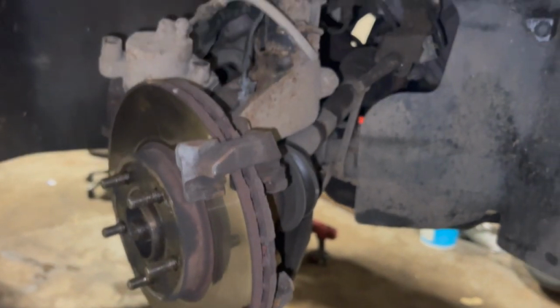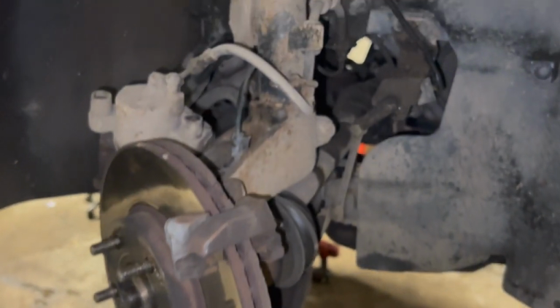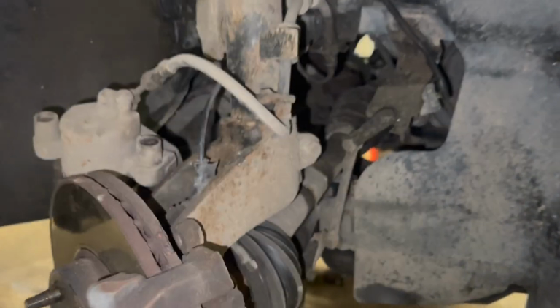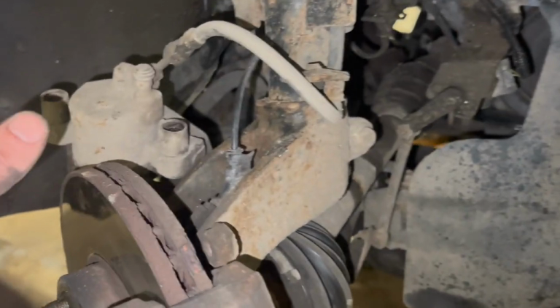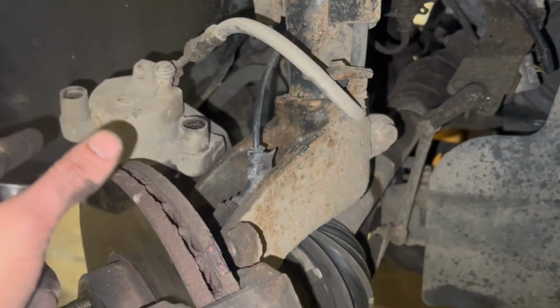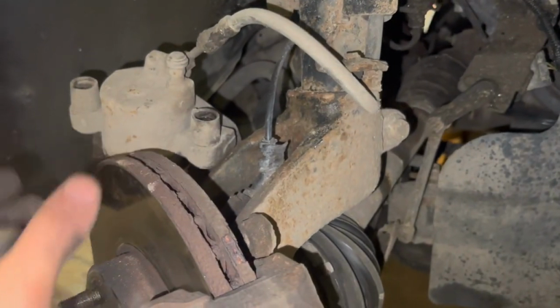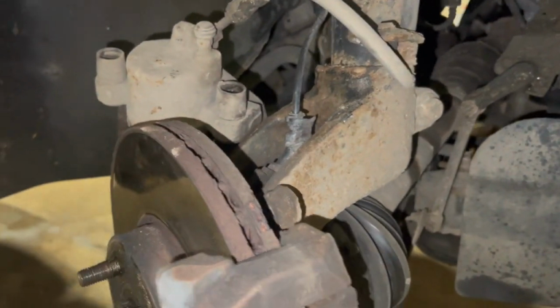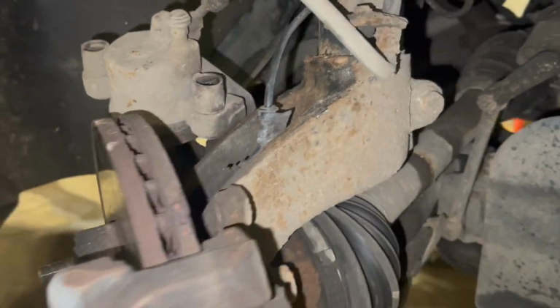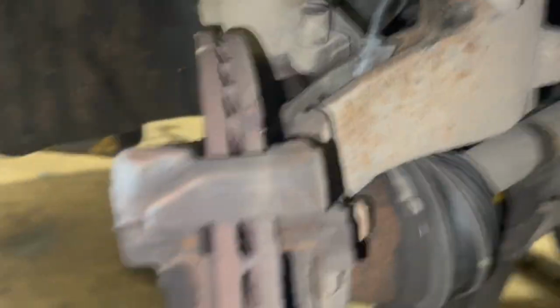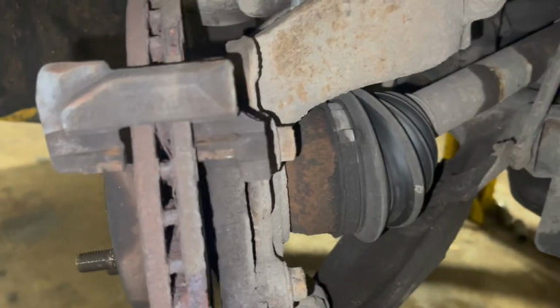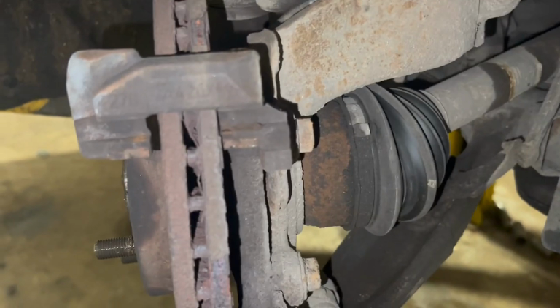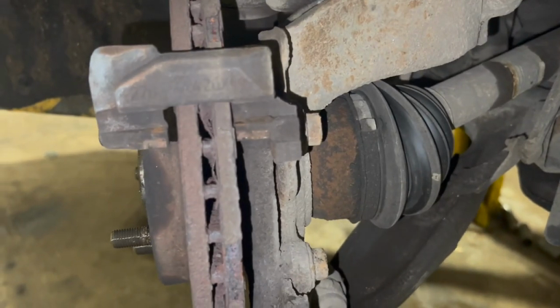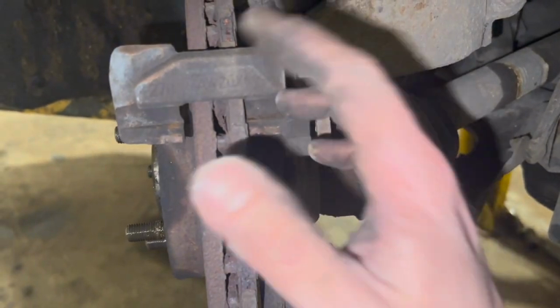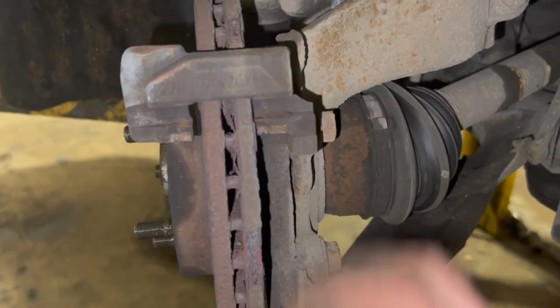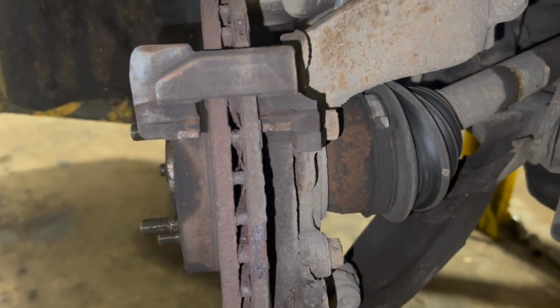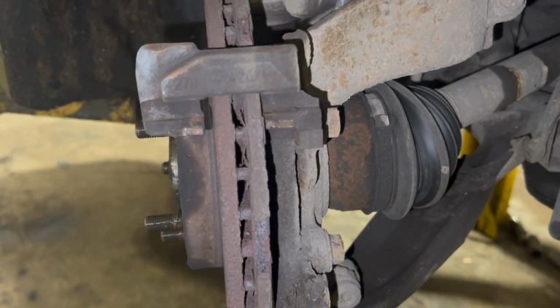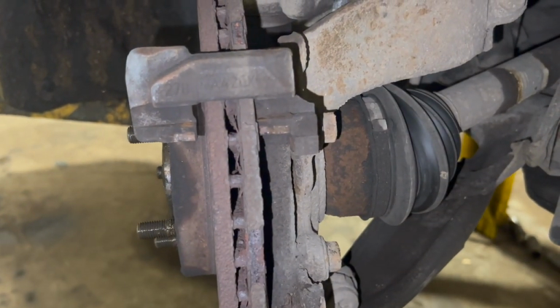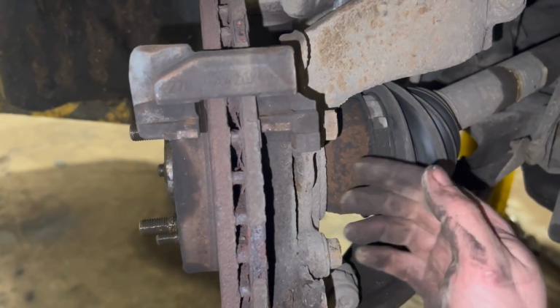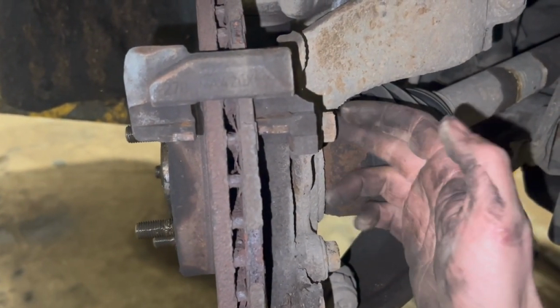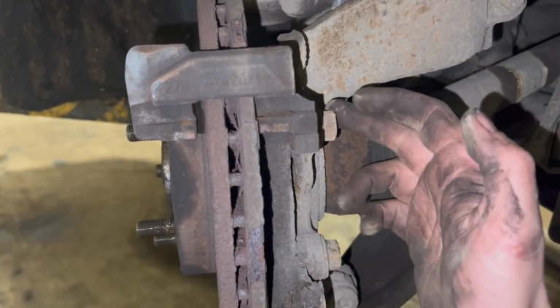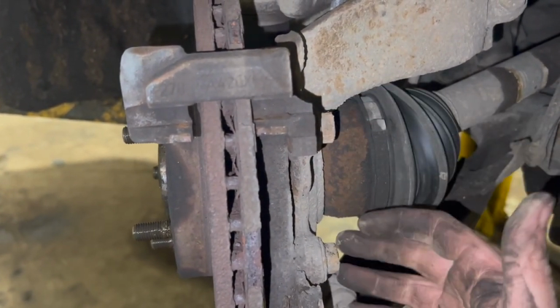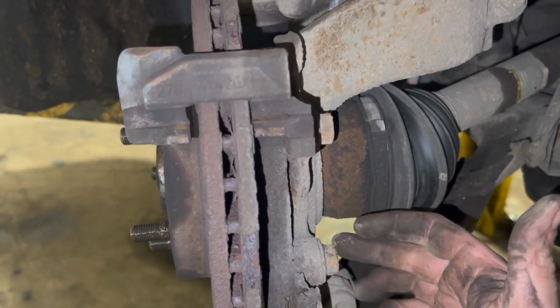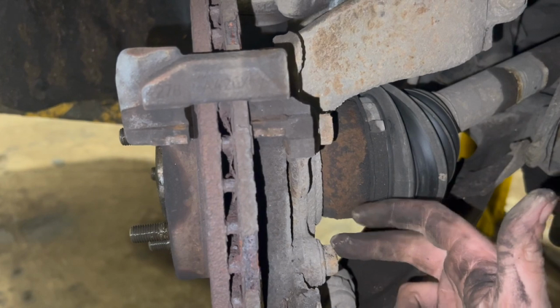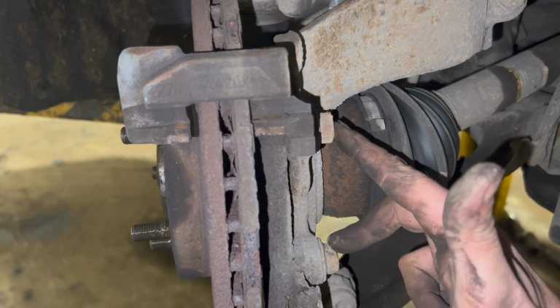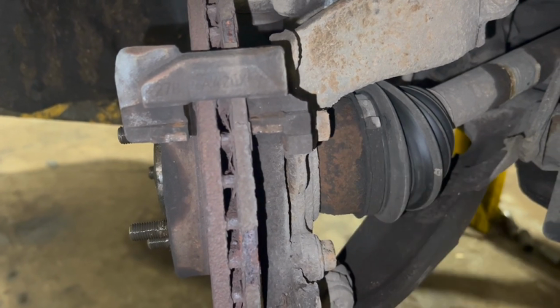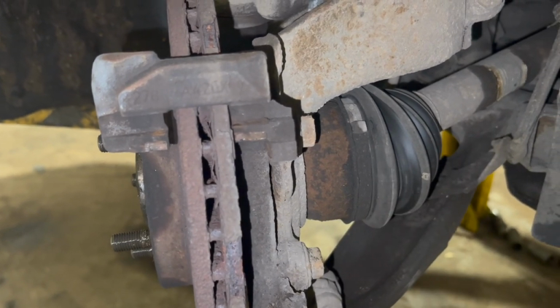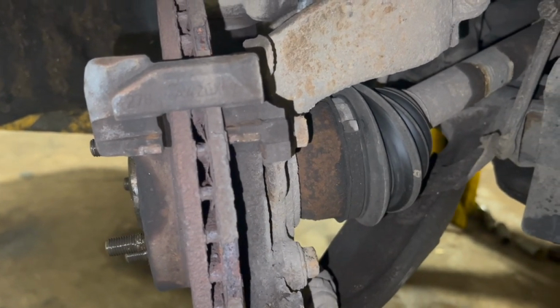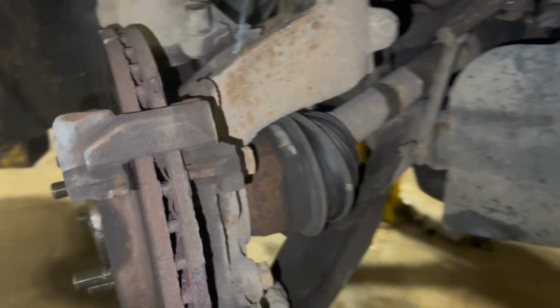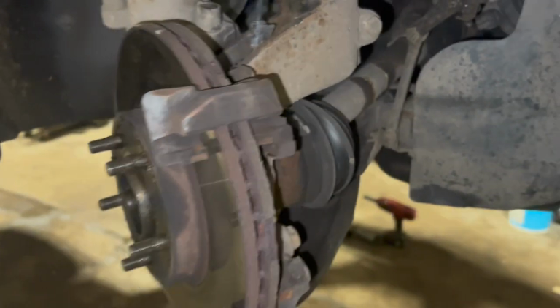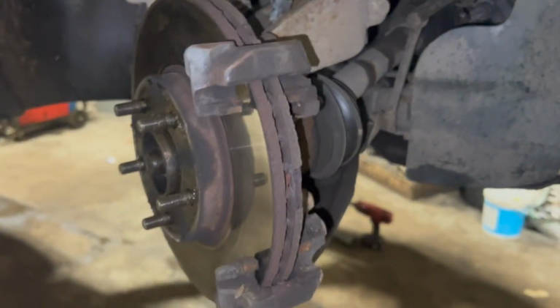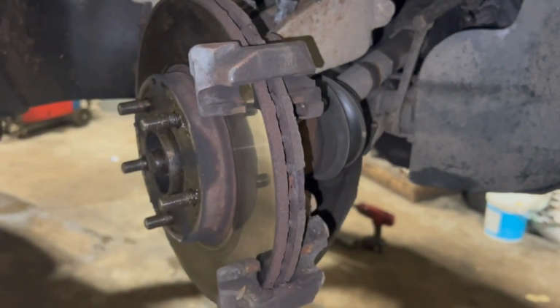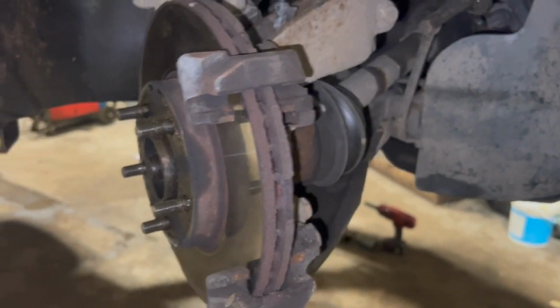Just gently put the caliper over the top of the disc. Next thing is to take the actual carrier itself off - we've got two more bolts here, so you'll need an 18mm socket to get them undone. Crack that off and get the carrier out of the way.